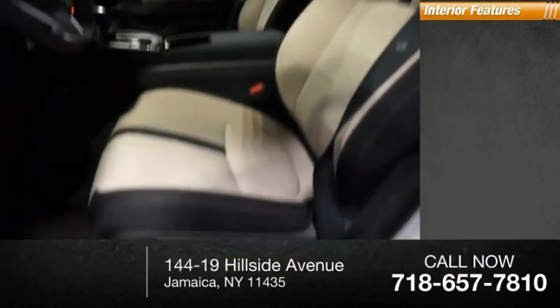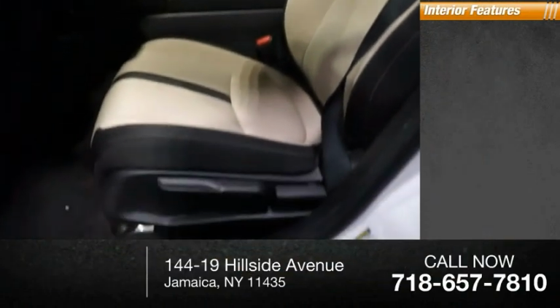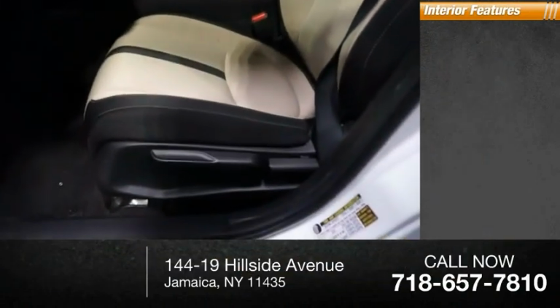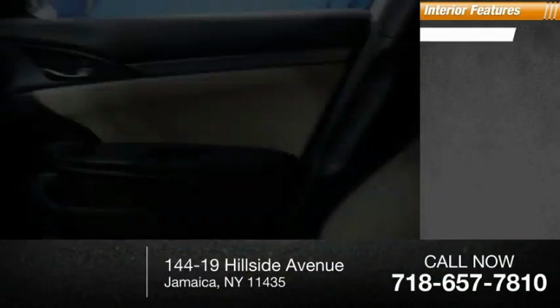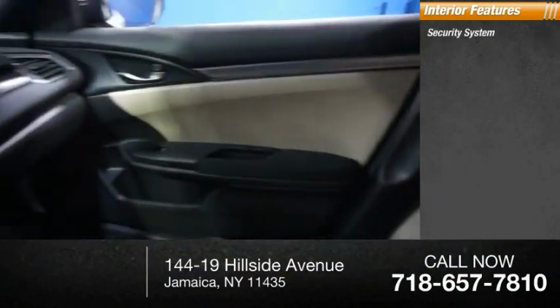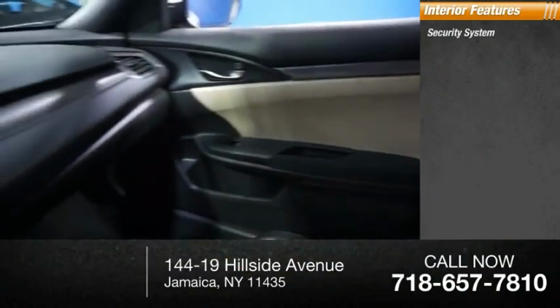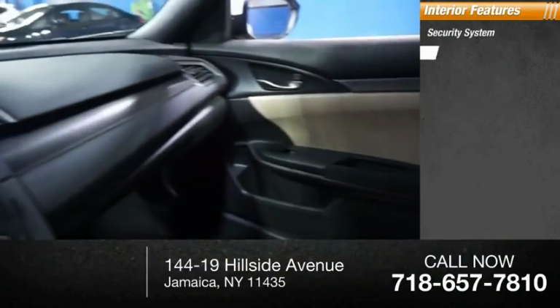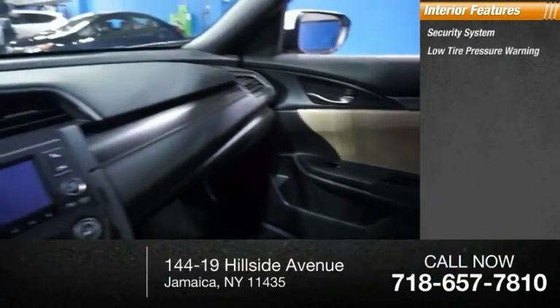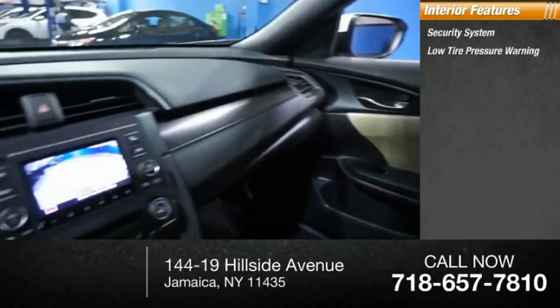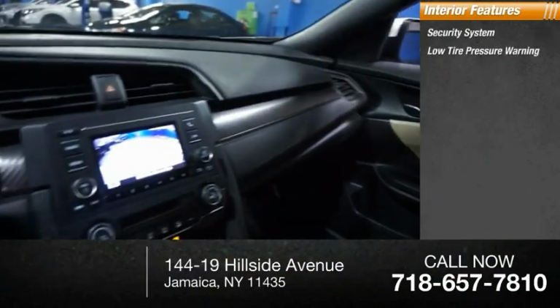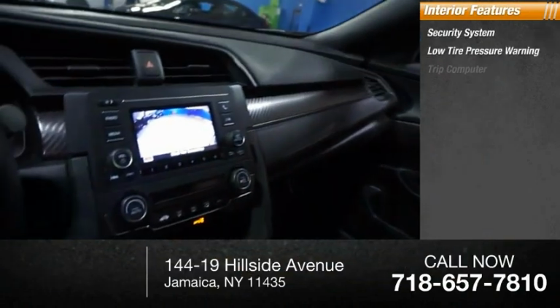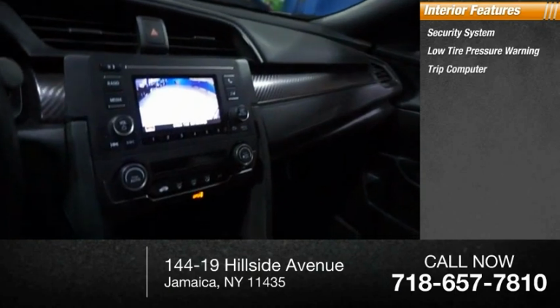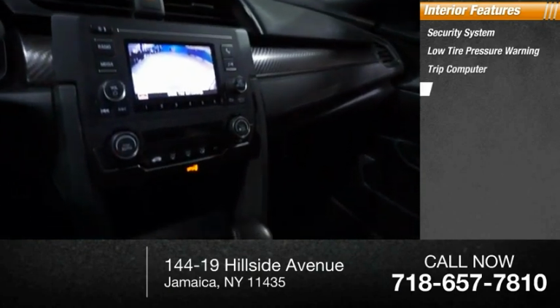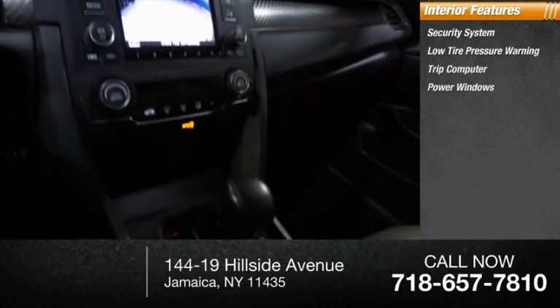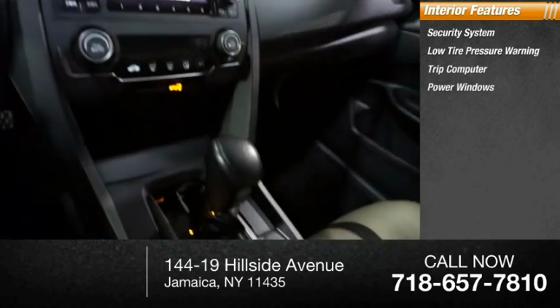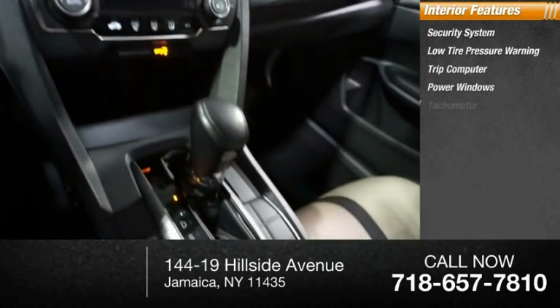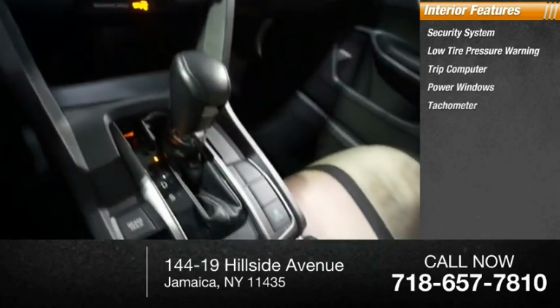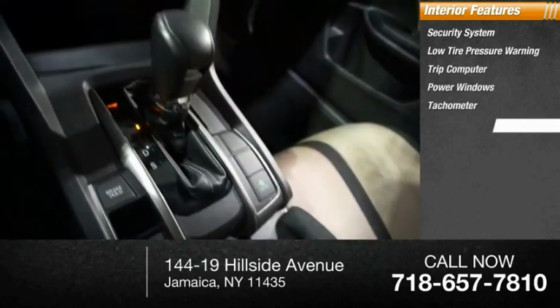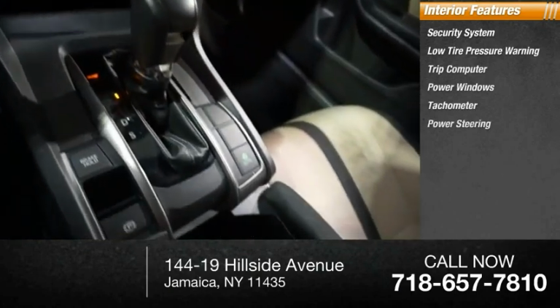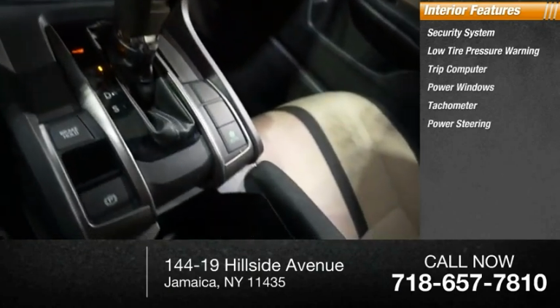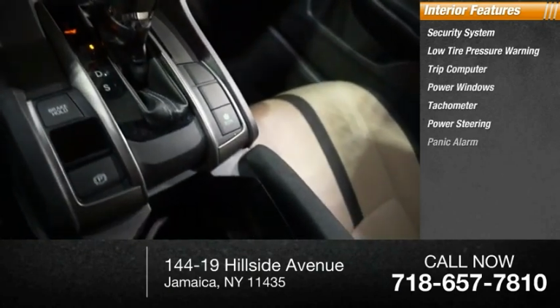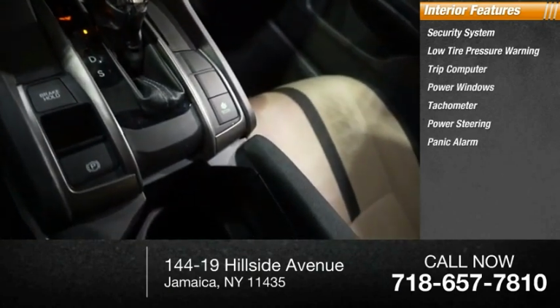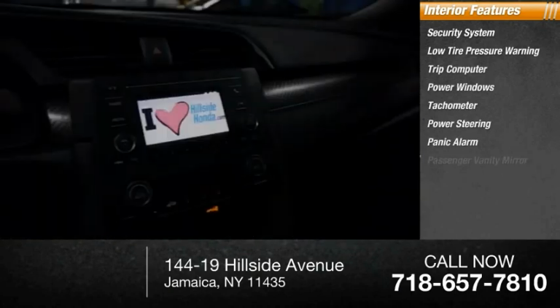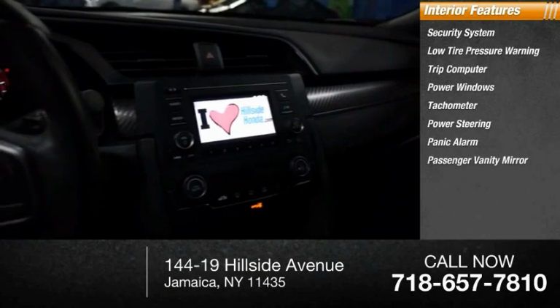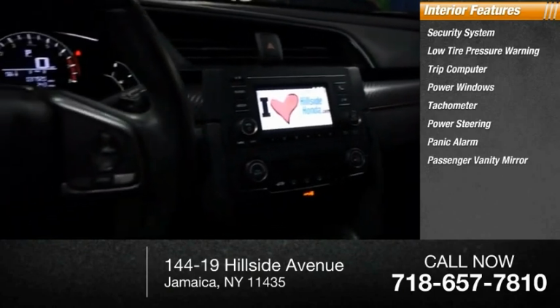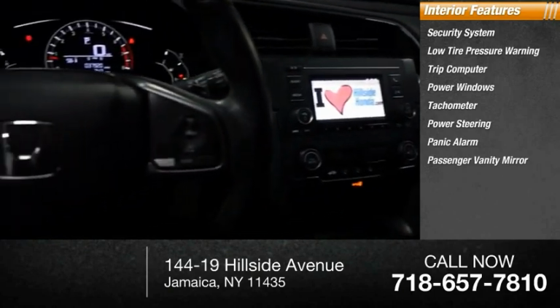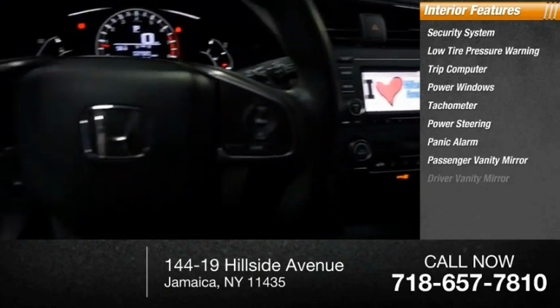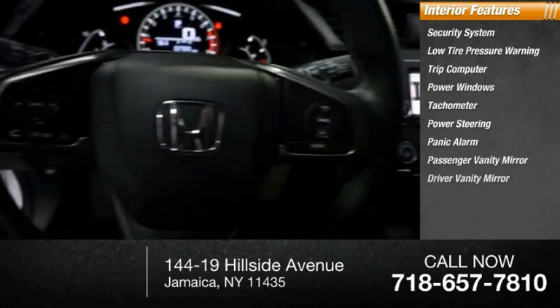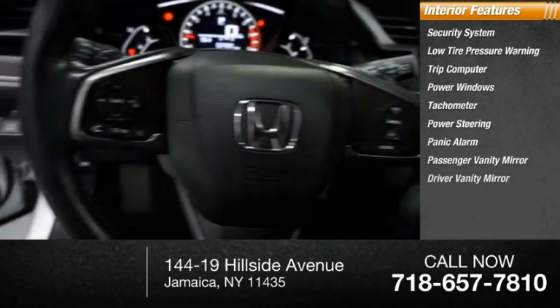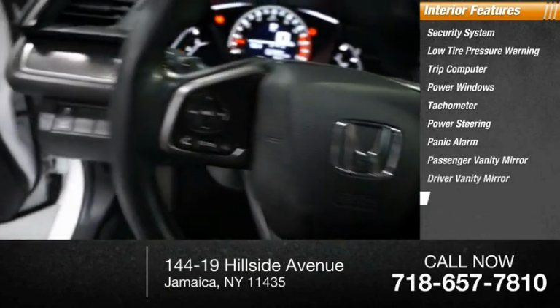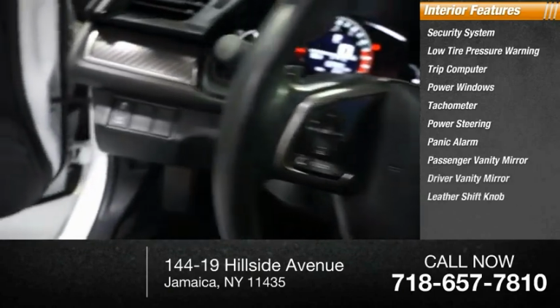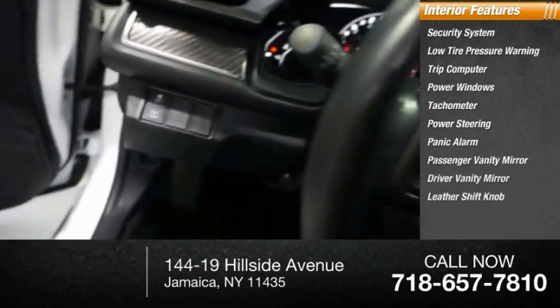Inside you'll find a security system, low tire pressure warning, trip computer, power windows, tachometer, power steering, panic alarm, passenger vanity mirror, driver vanity mirror, and leather shift knob.